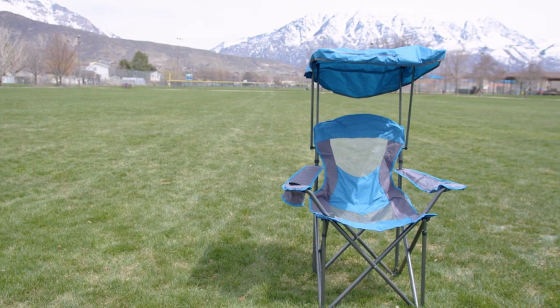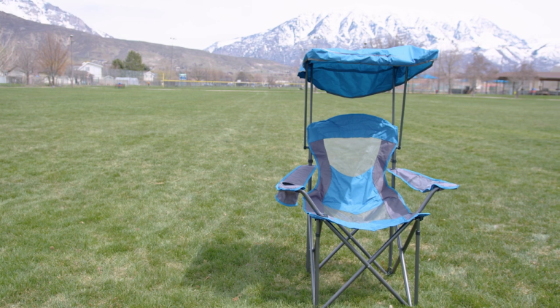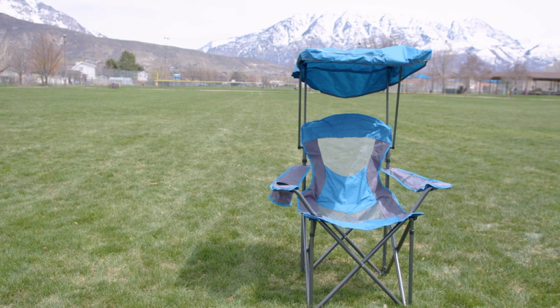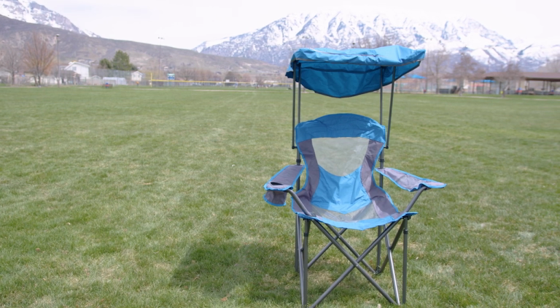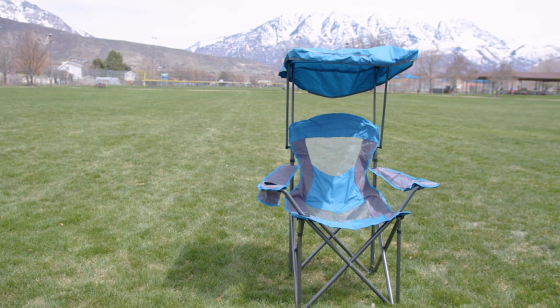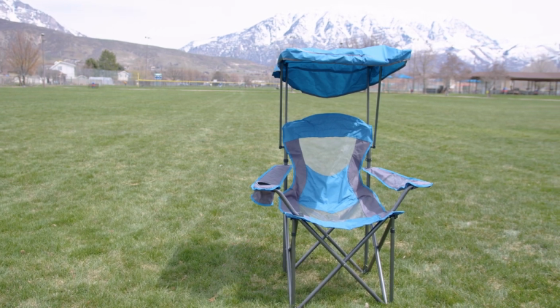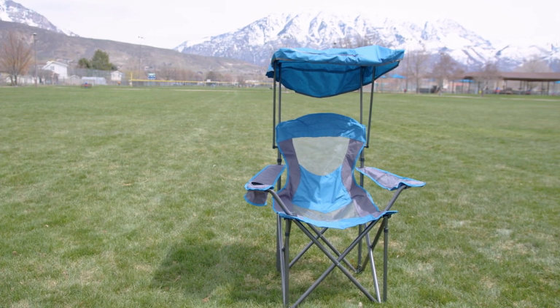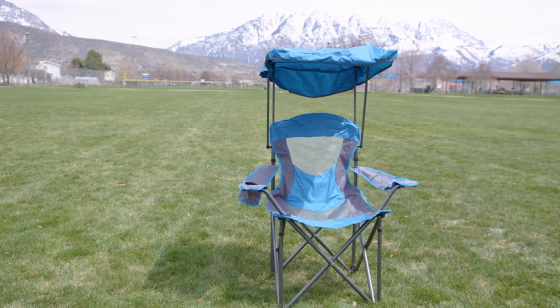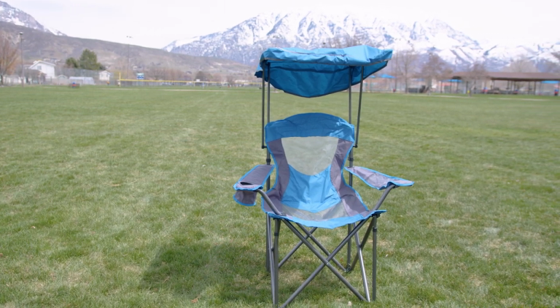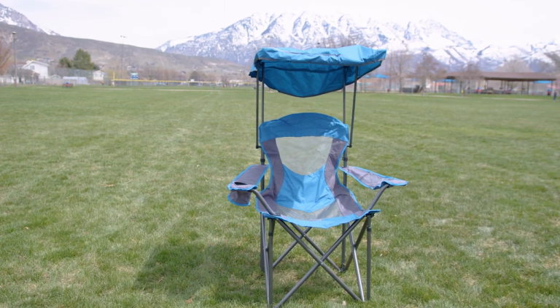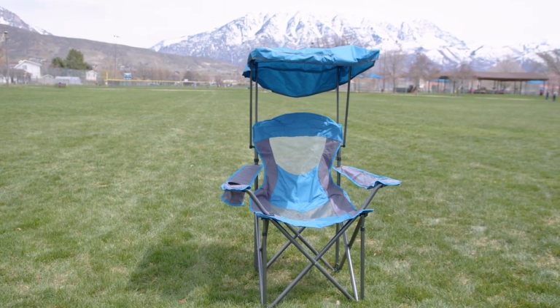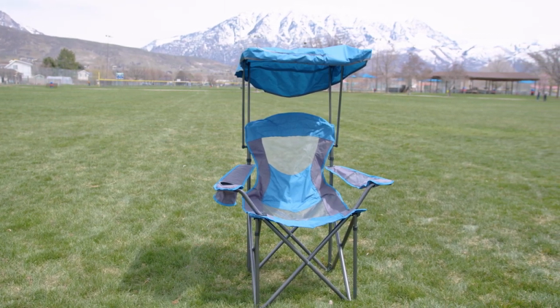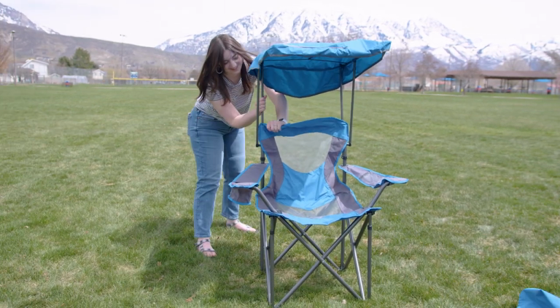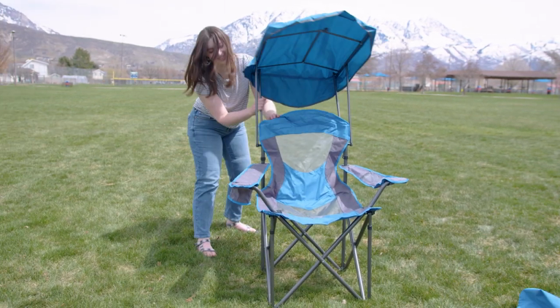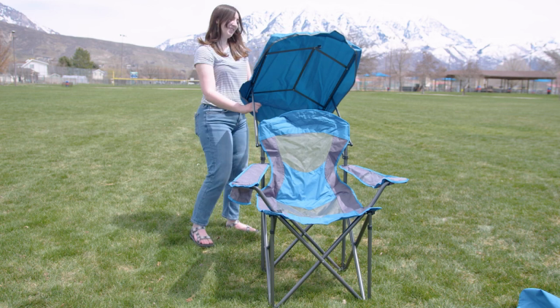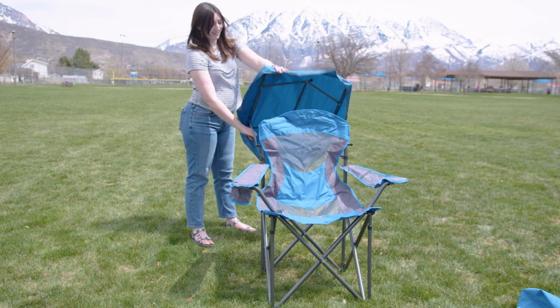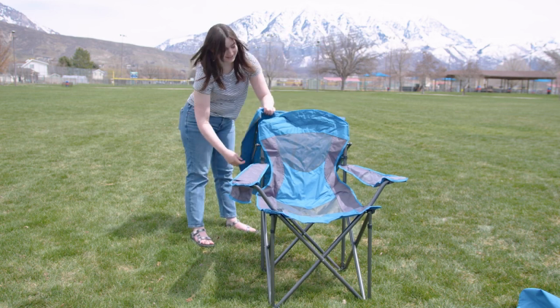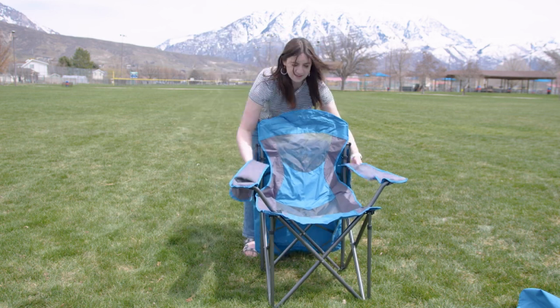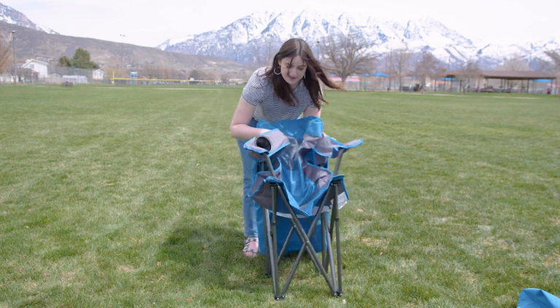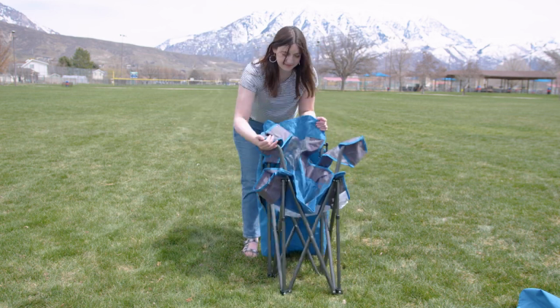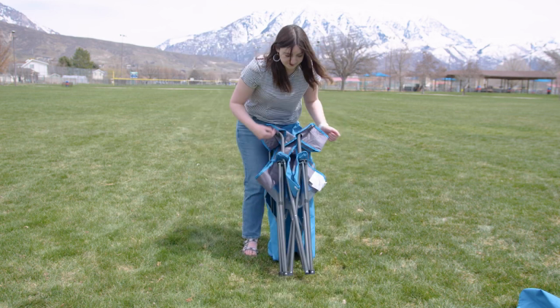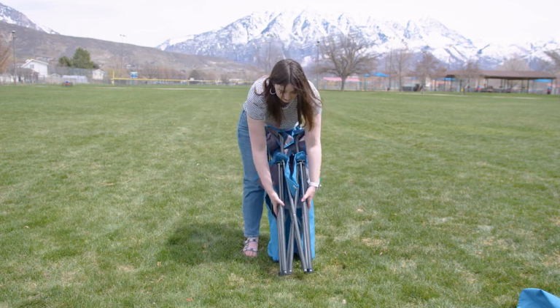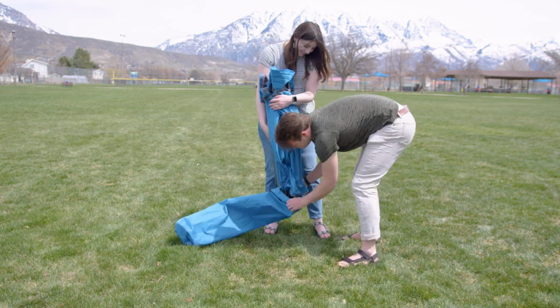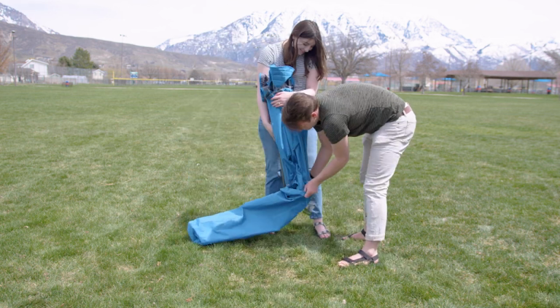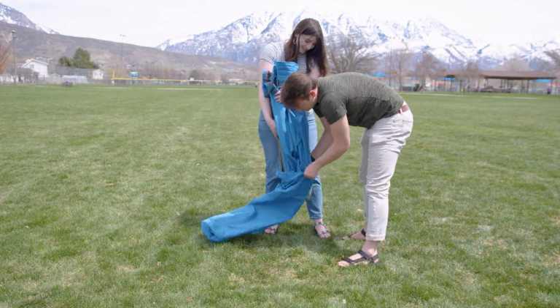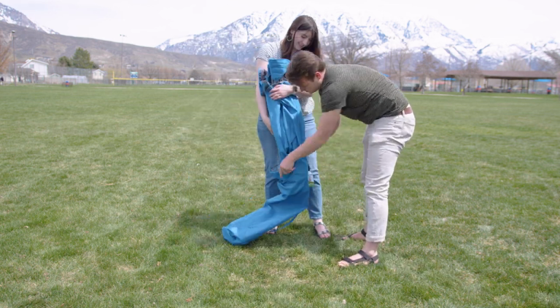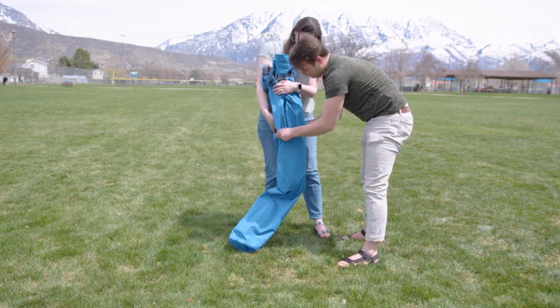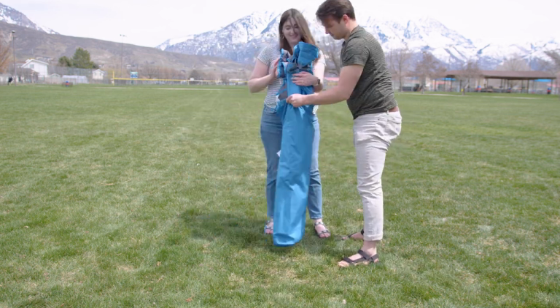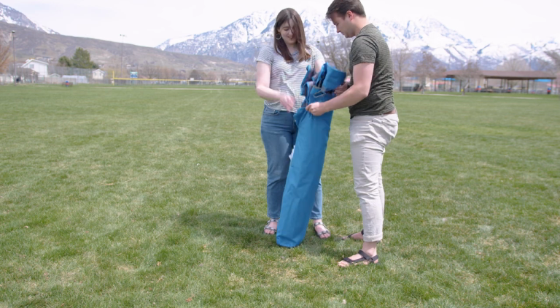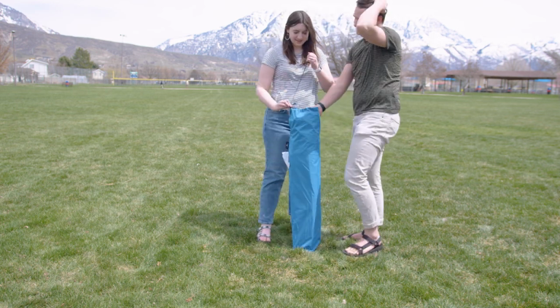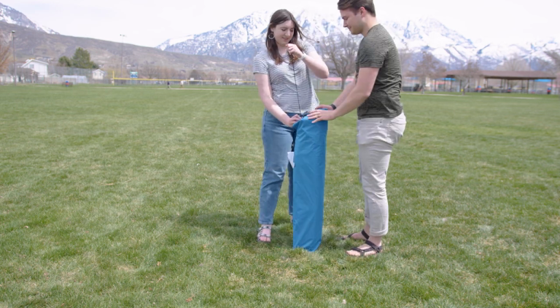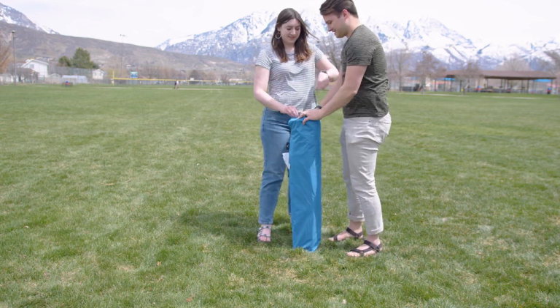This might not be the cheapest camping chair out there, but it is certainly the best value. Since this is a higher quality product, it is a little larger and heavier than your average camping chair, so I wouldn't plan on carrying this too far.